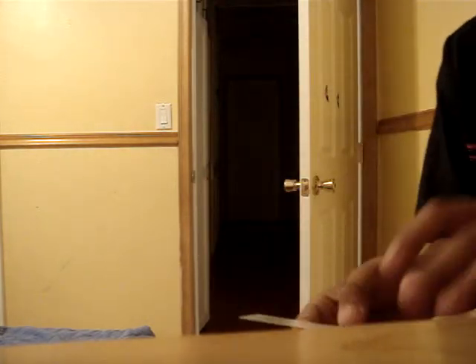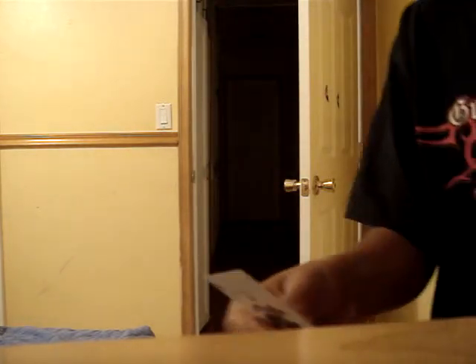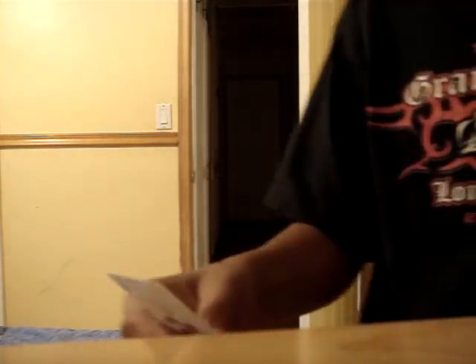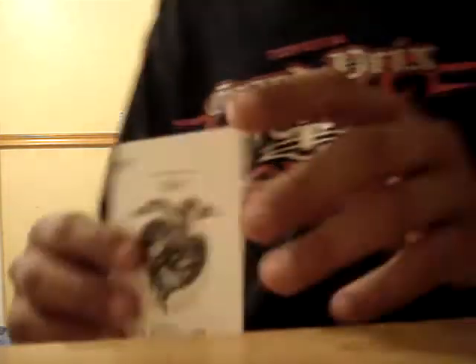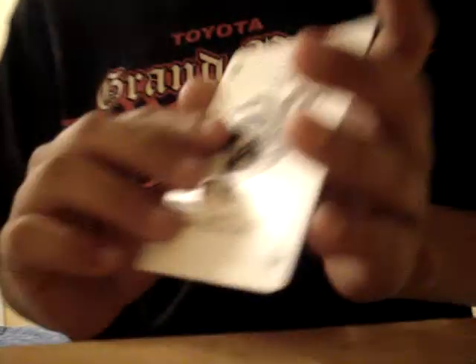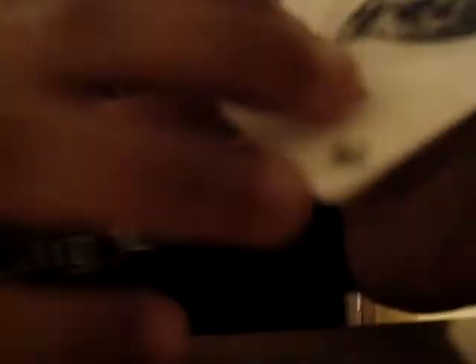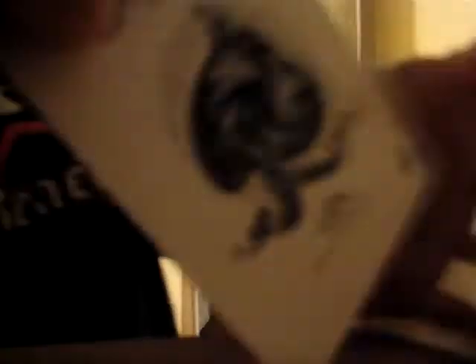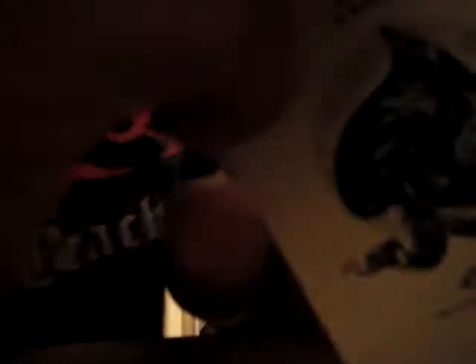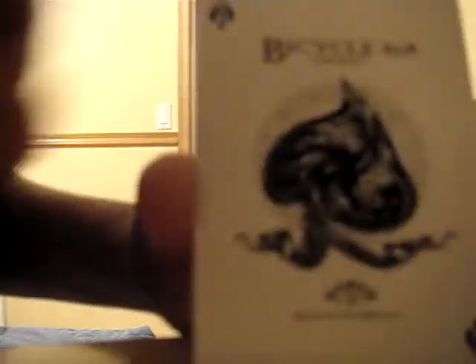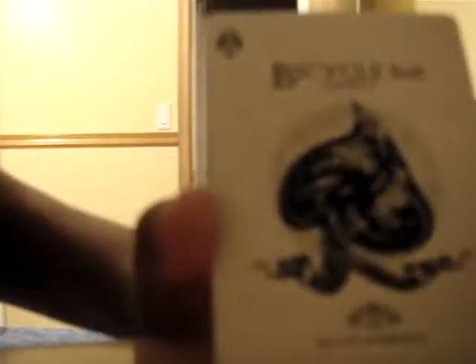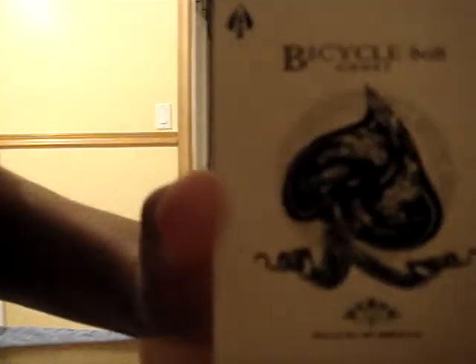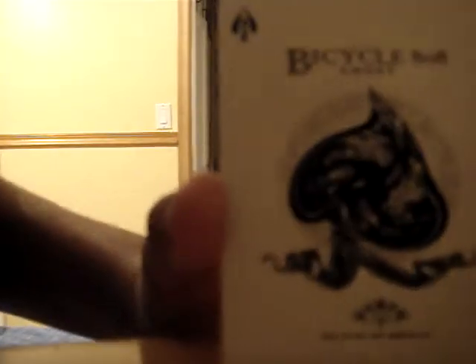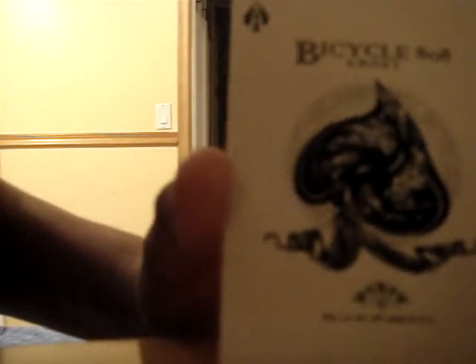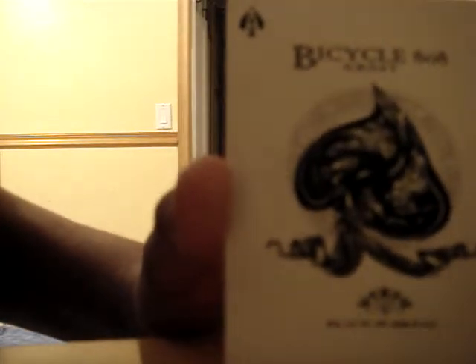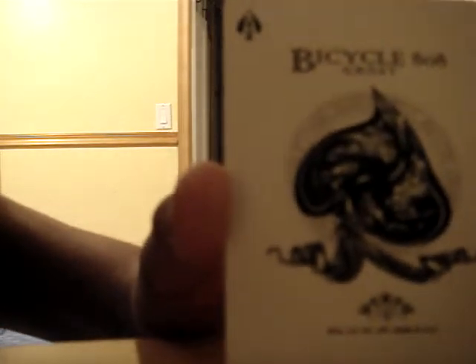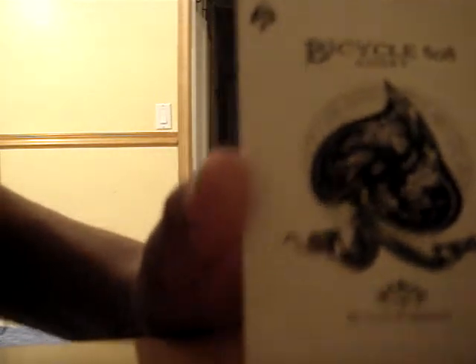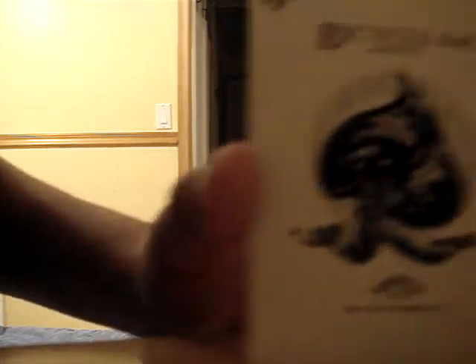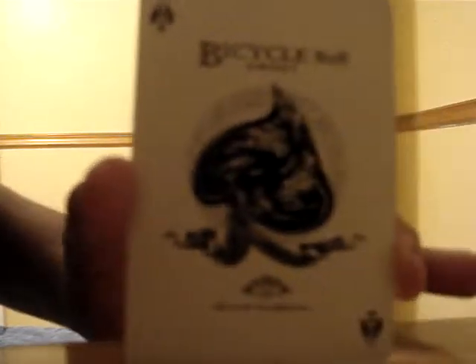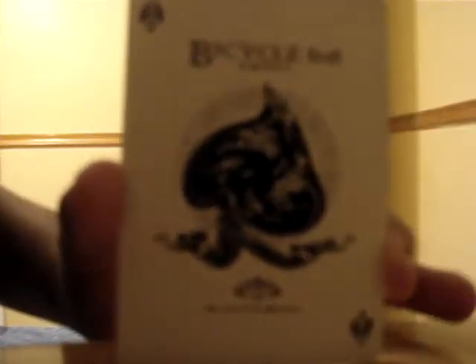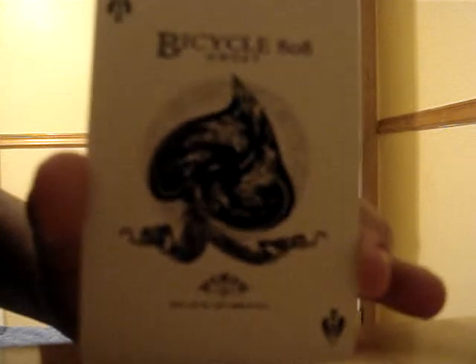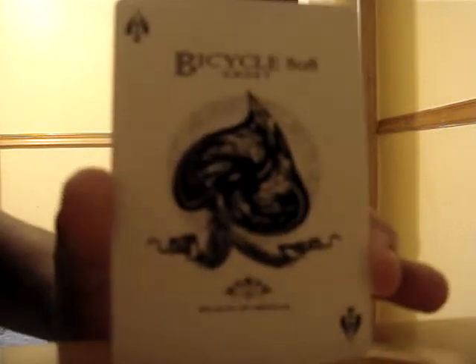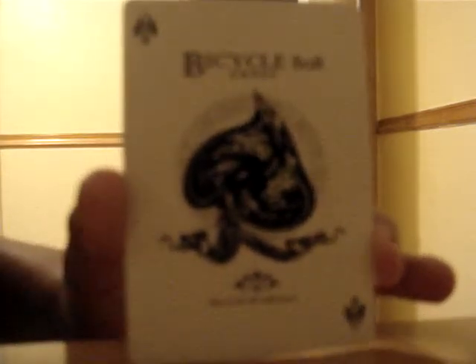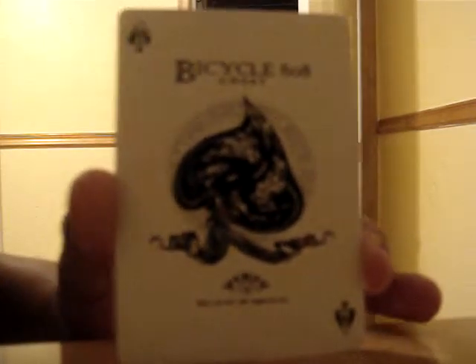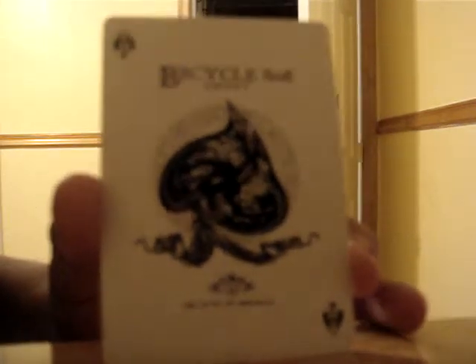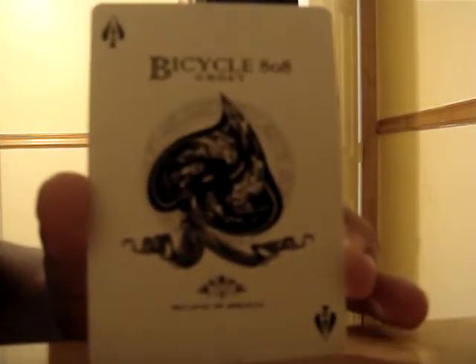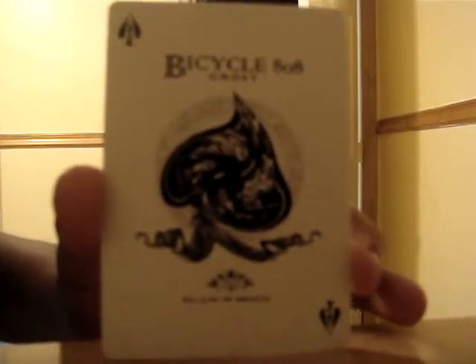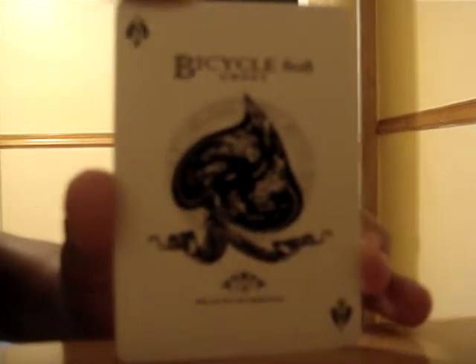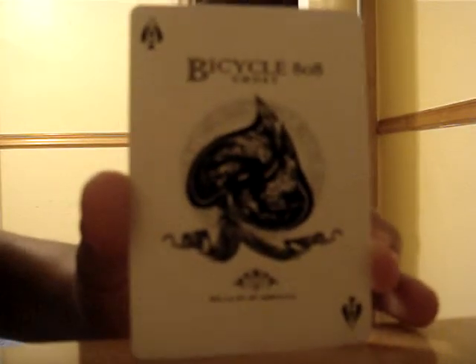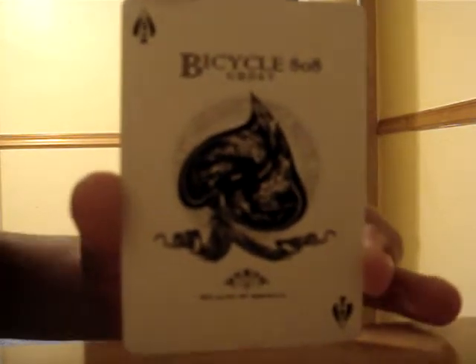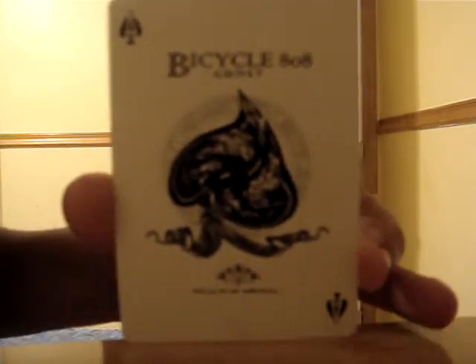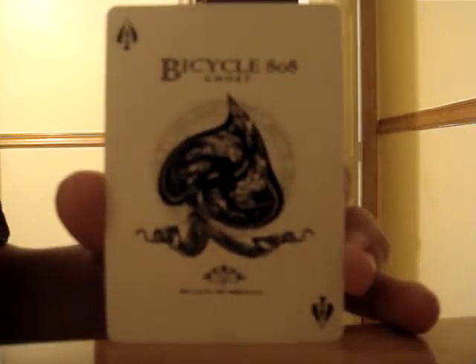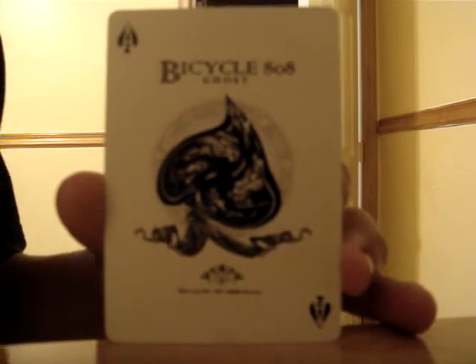And now the Ace of Spades is twisted, like the wind moved it. It's a really cool effect with the Ace of Spades. Thanks for watching, guys, and leave nice comments. I'm a newbie at this.